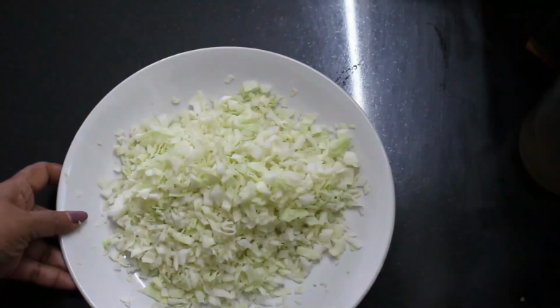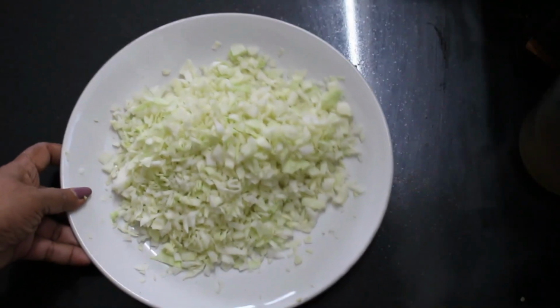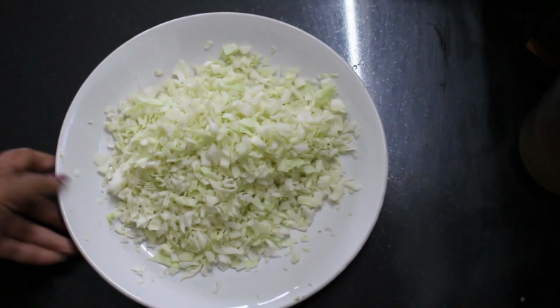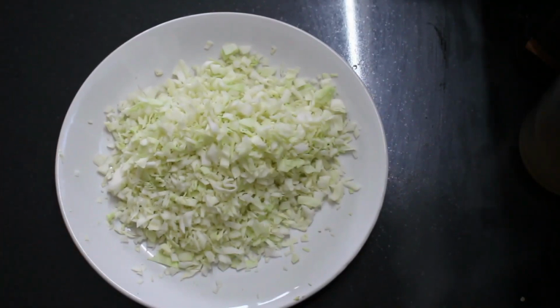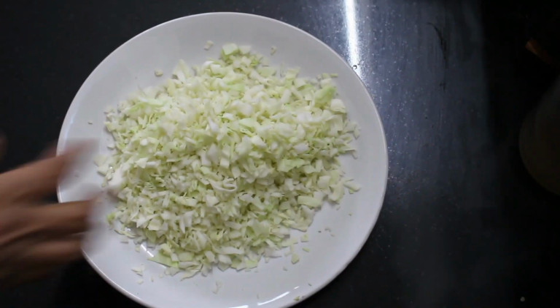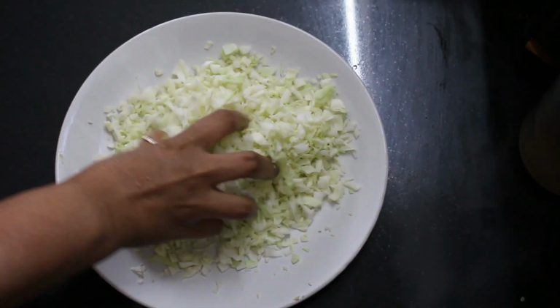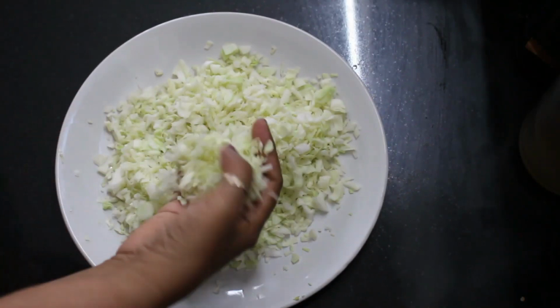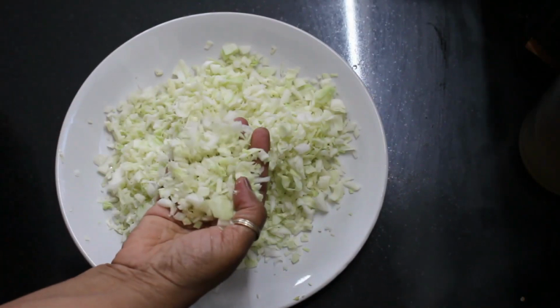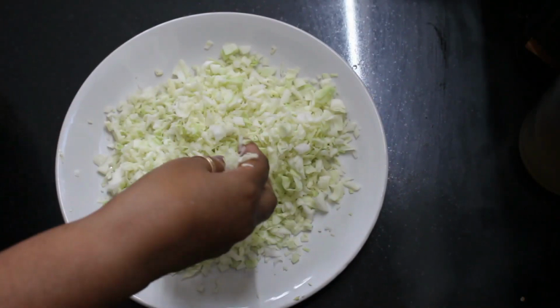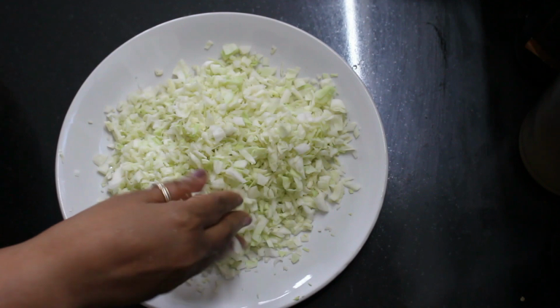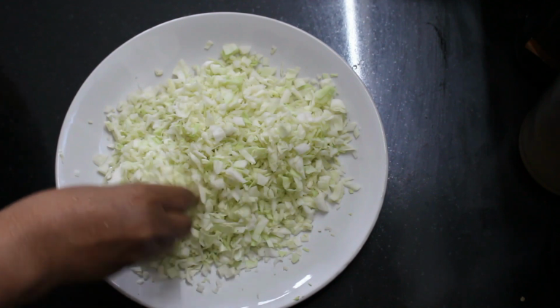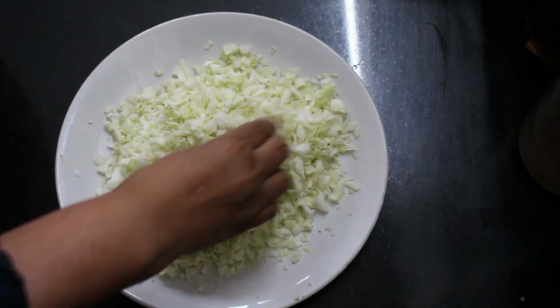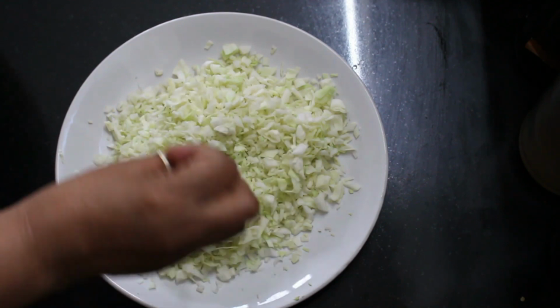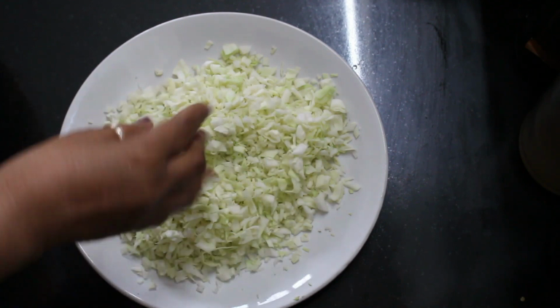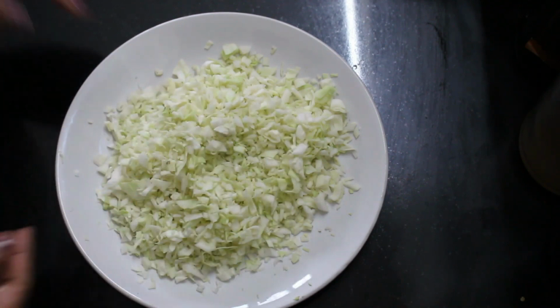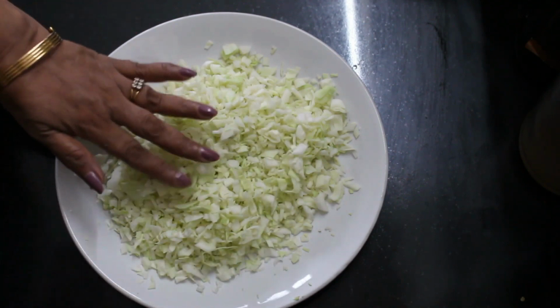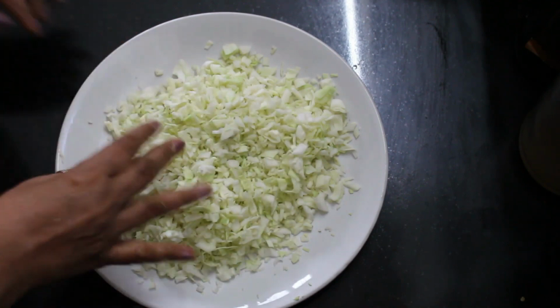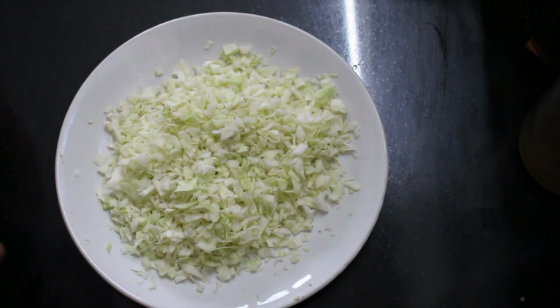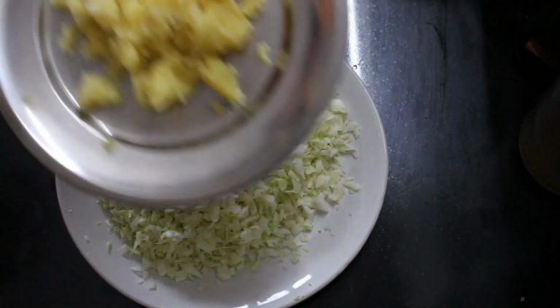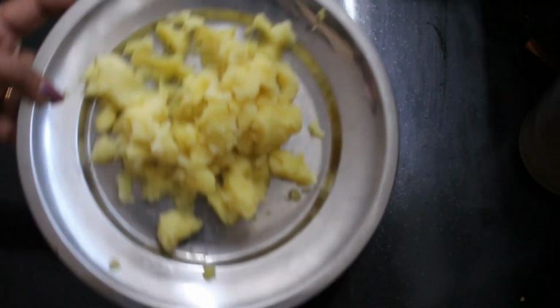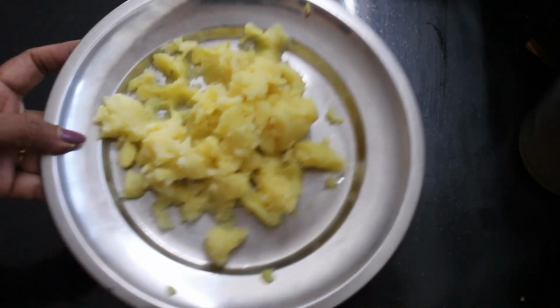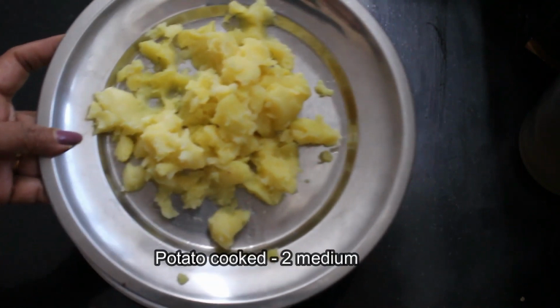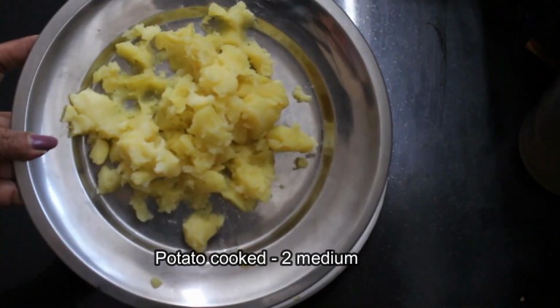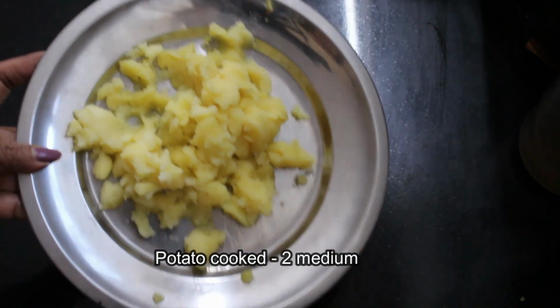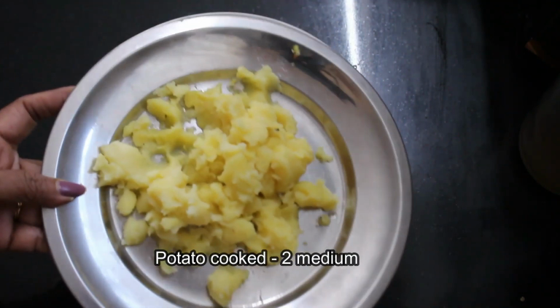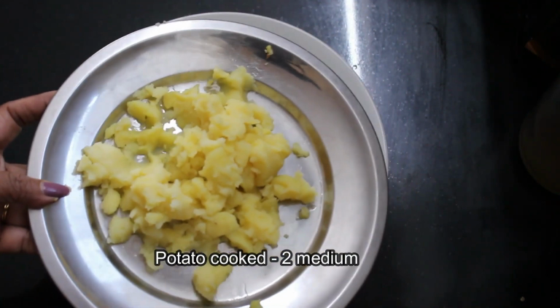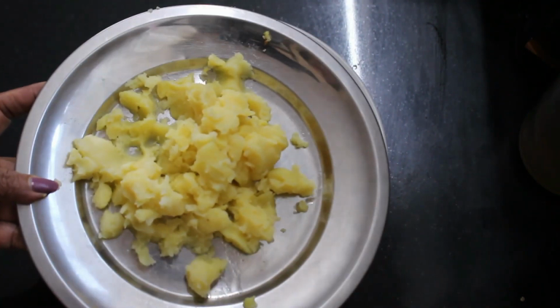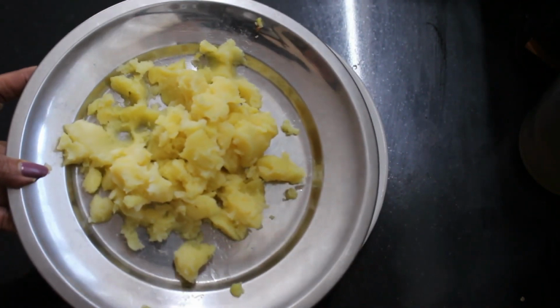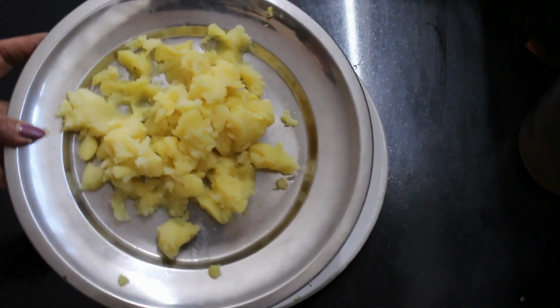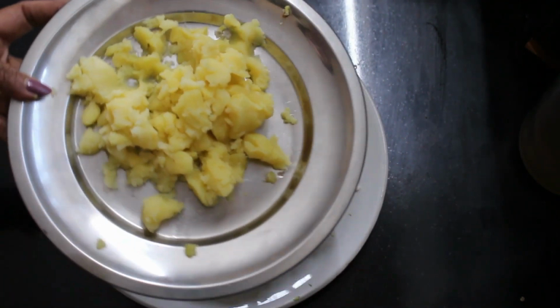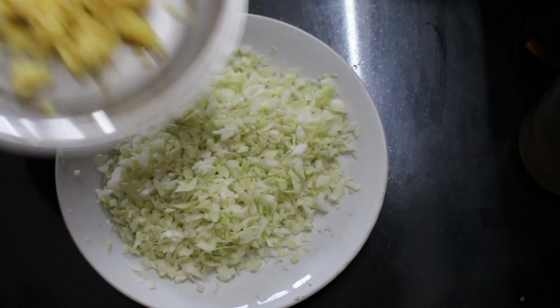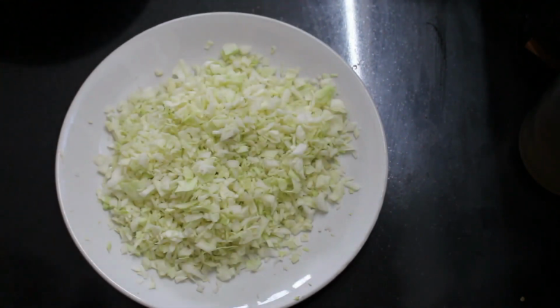I put it in the oven. It is about 30 grams, 3 cups. I put it in the oven. Put it in the pressure cooker. The oven is dry.